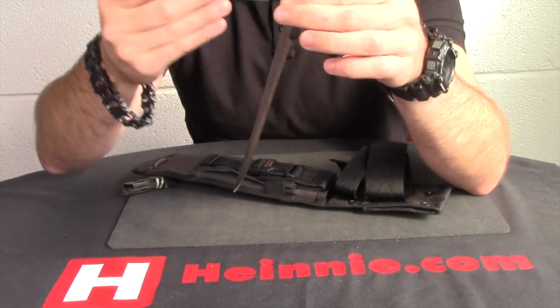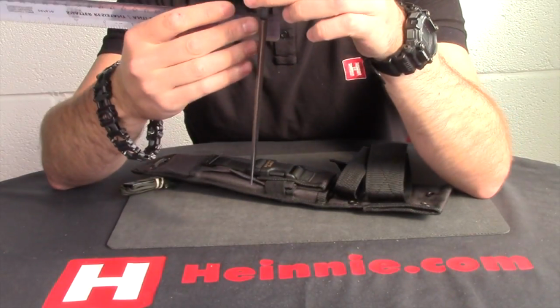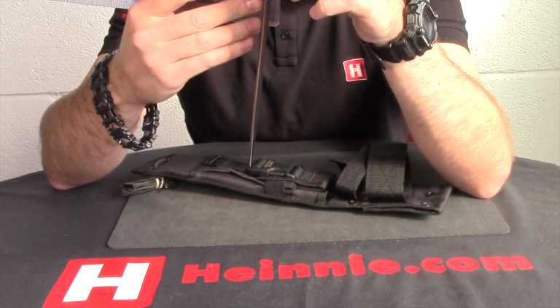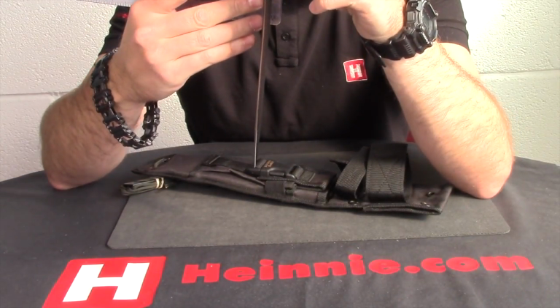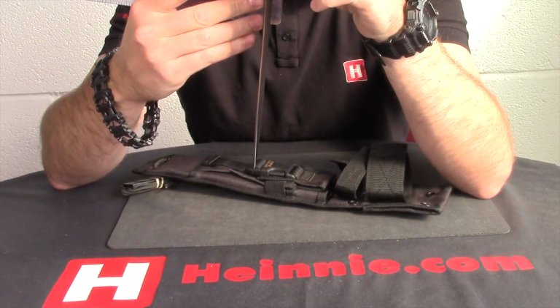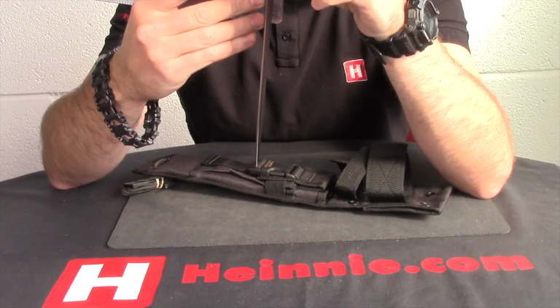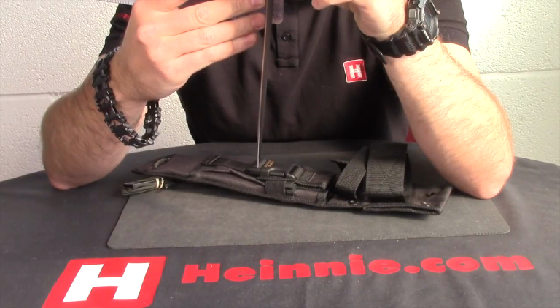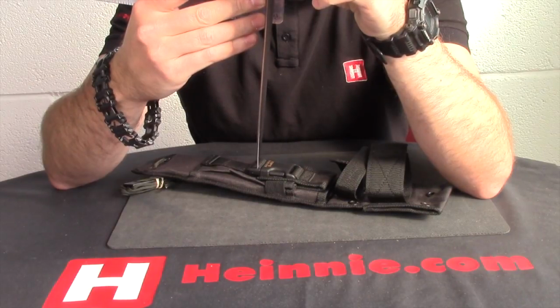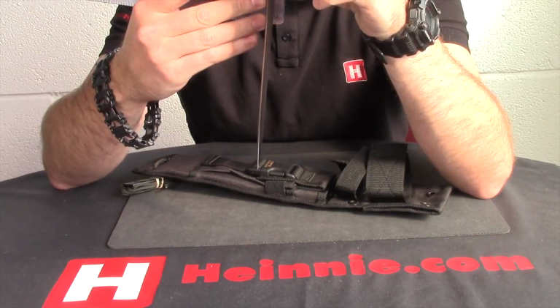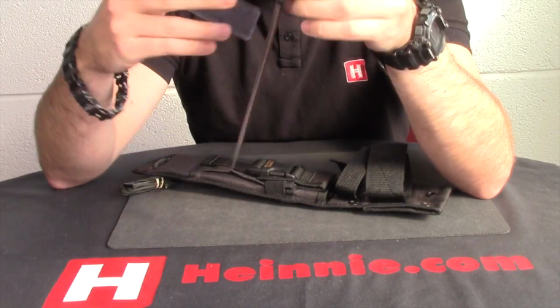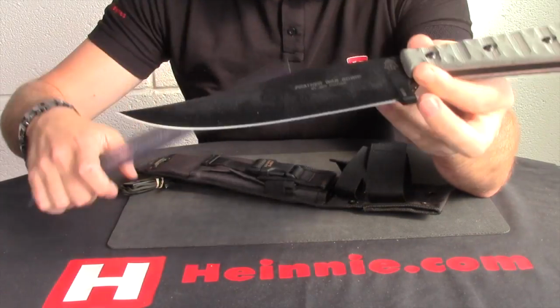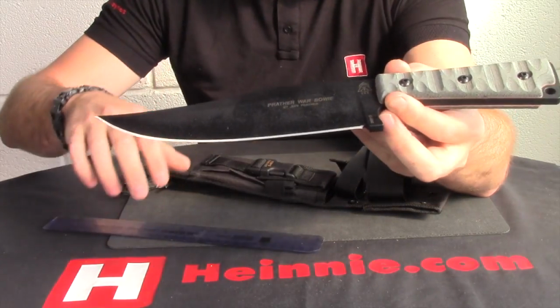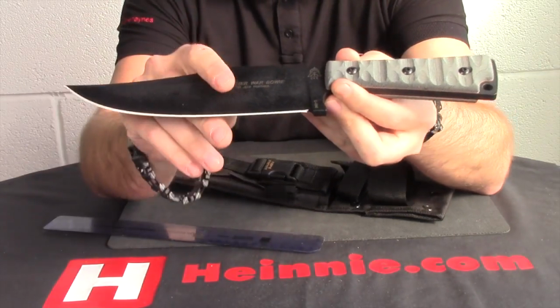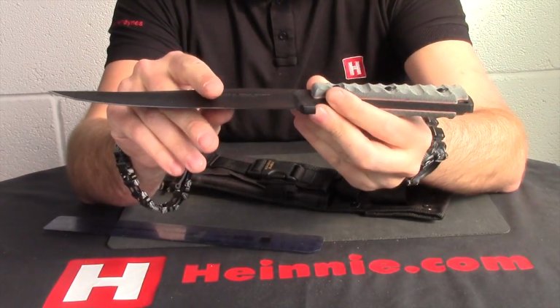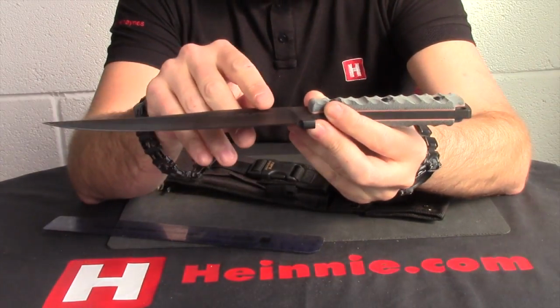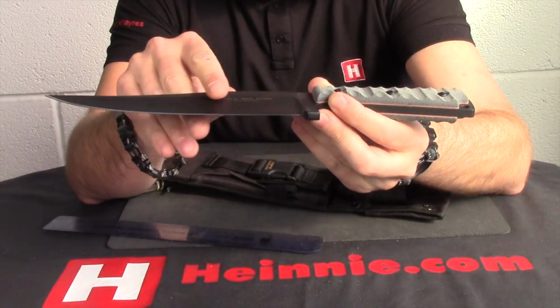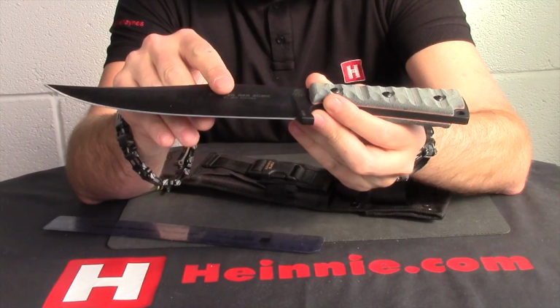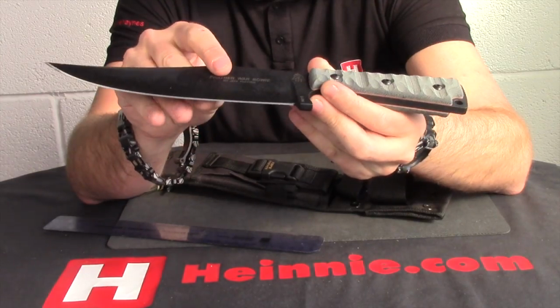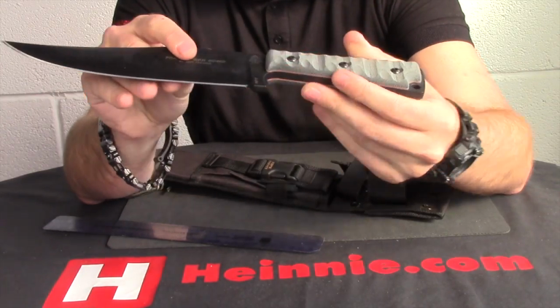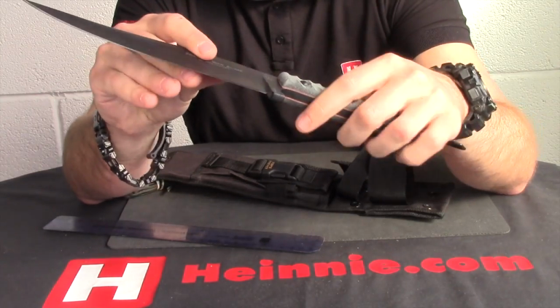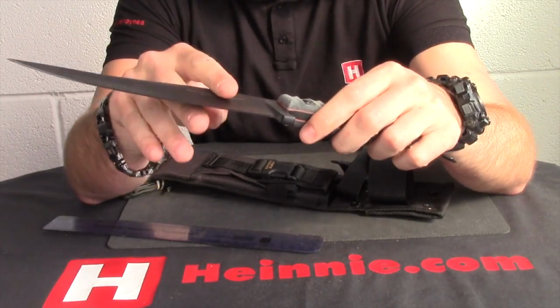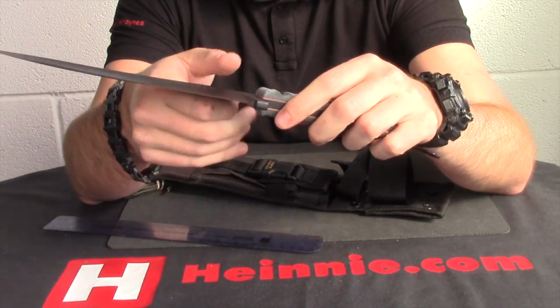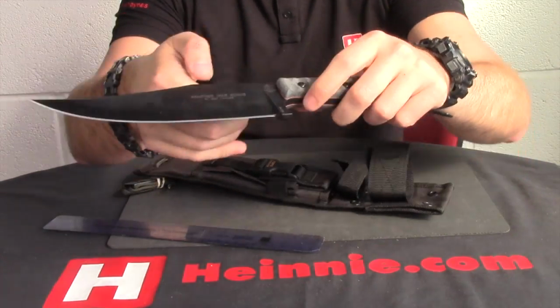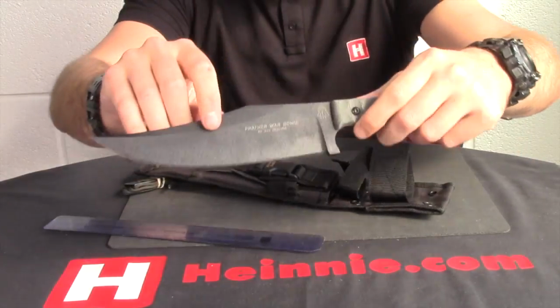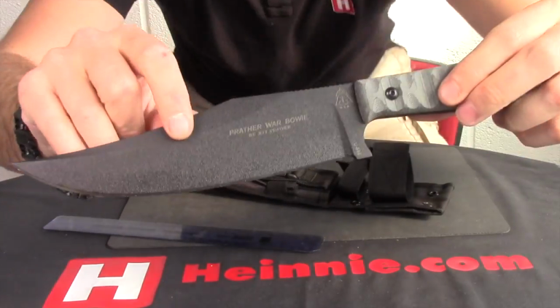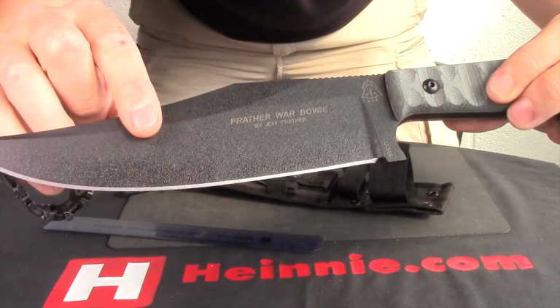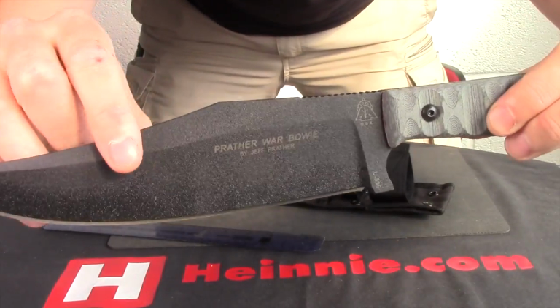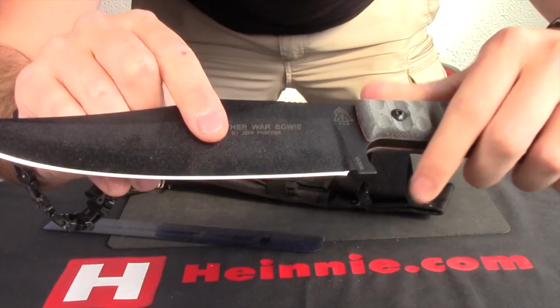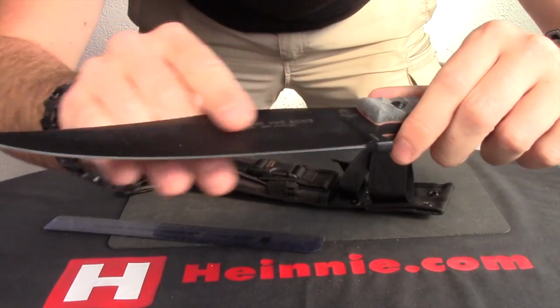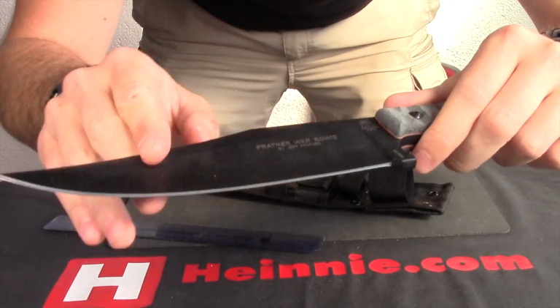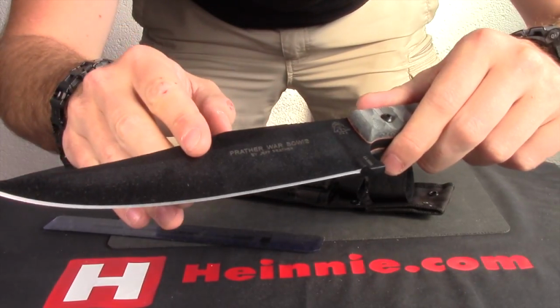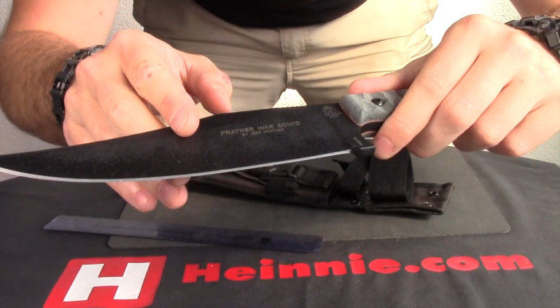And if we measure on the back spine — typical top standards — we're looking at 6mm thick. It's got a black traction coating on there, which you can see is nicely textured, and protects the high carbon blade.